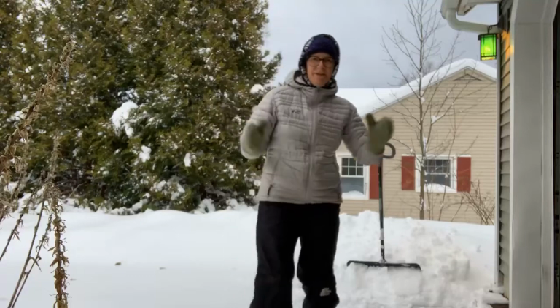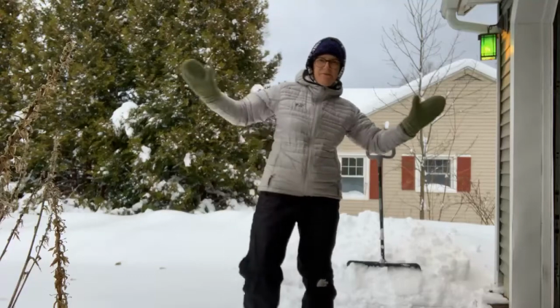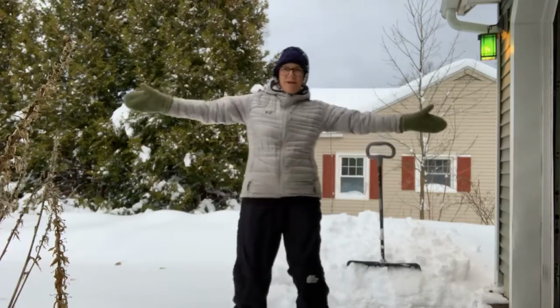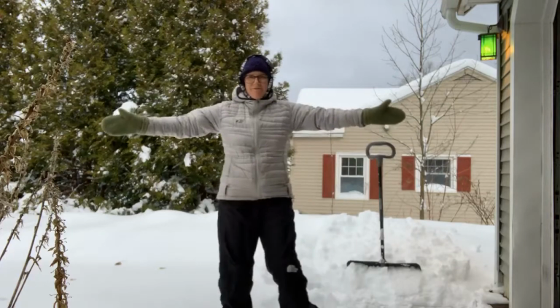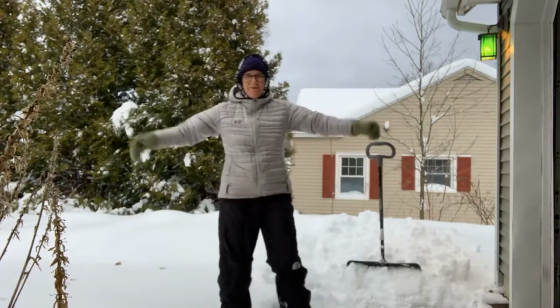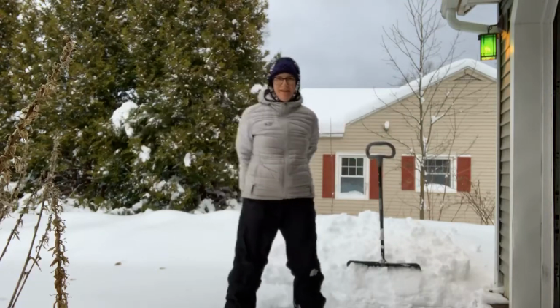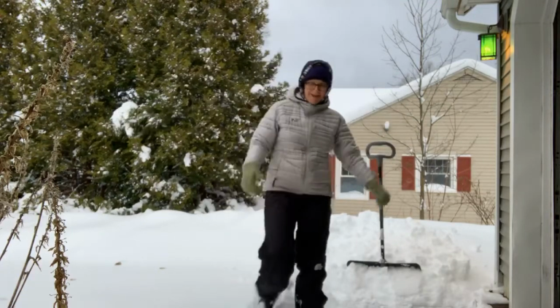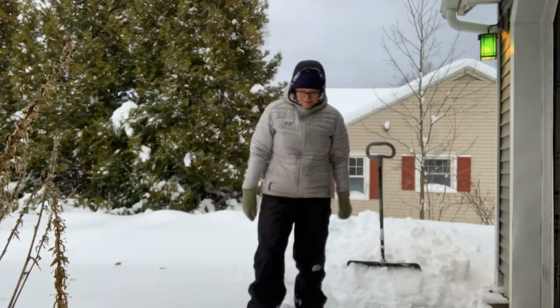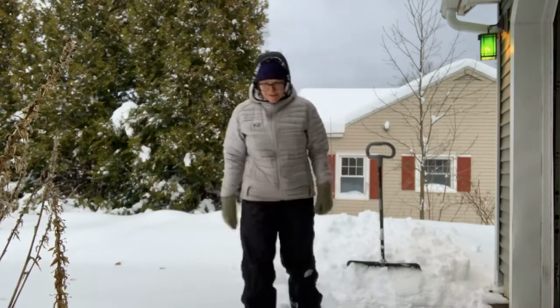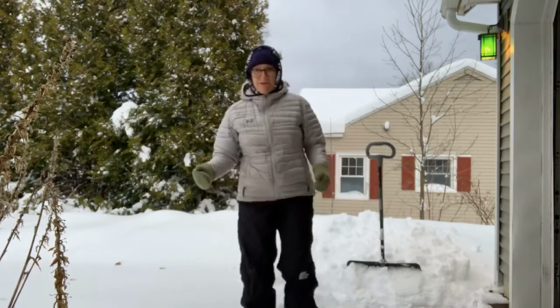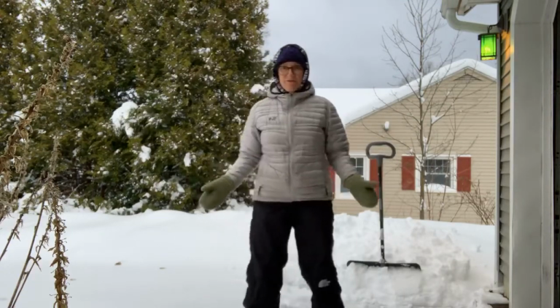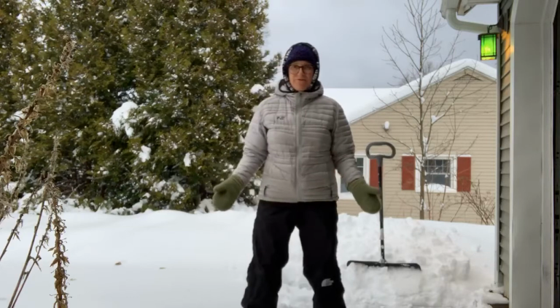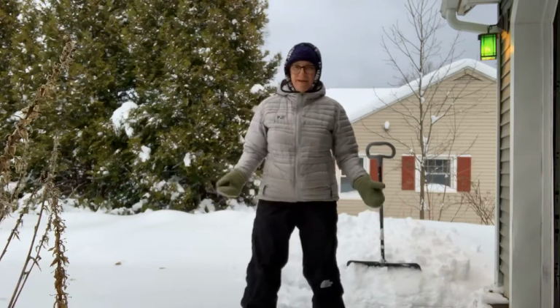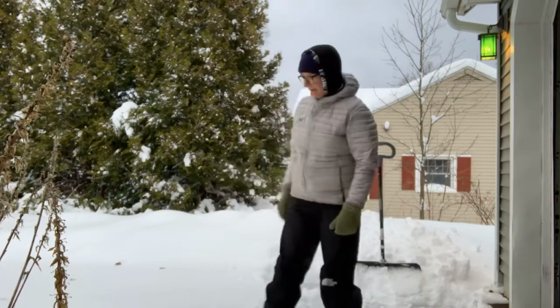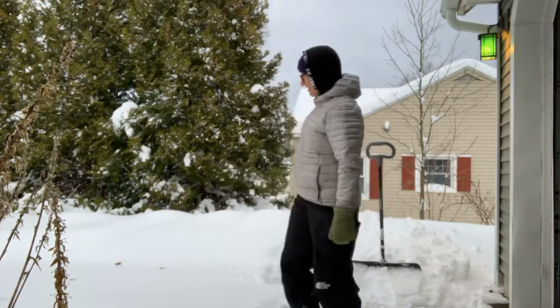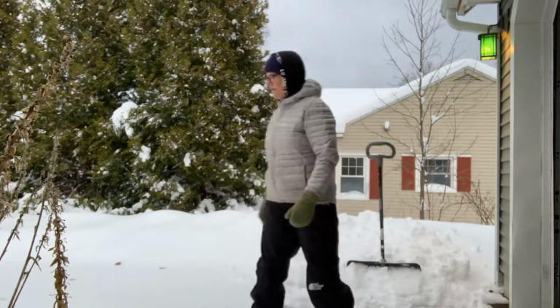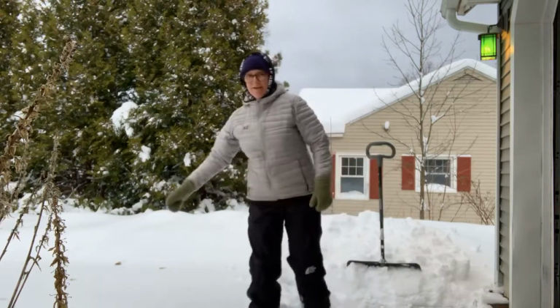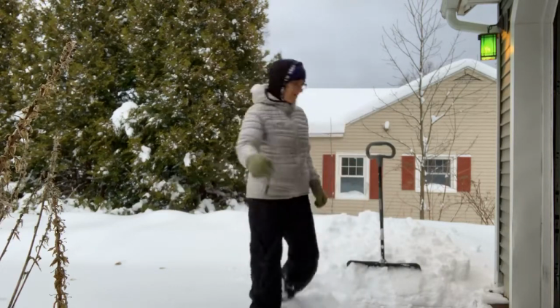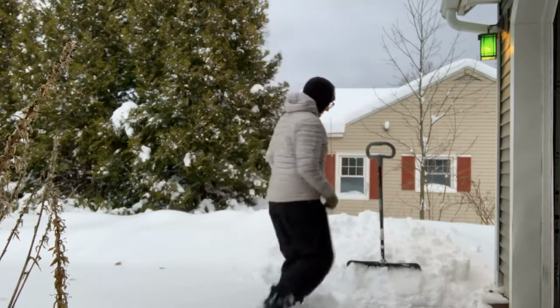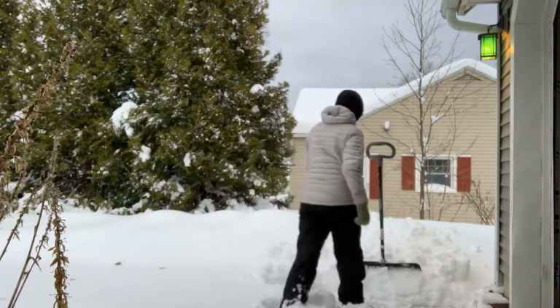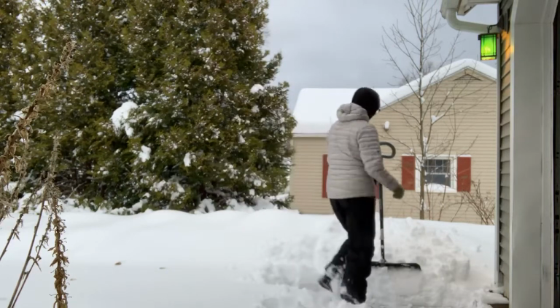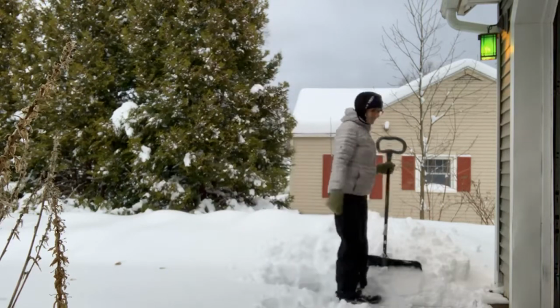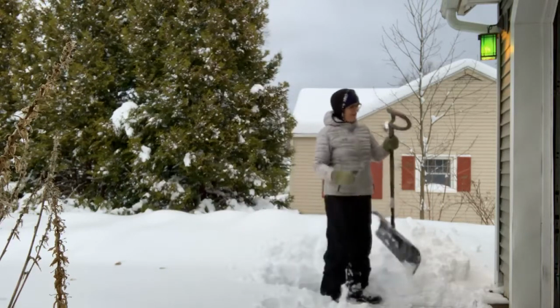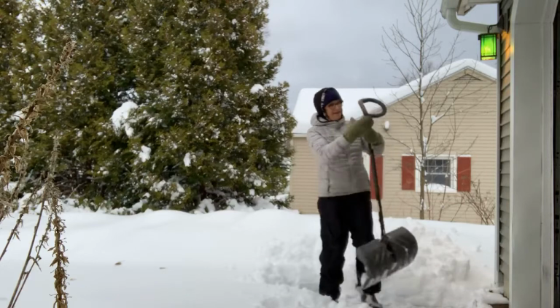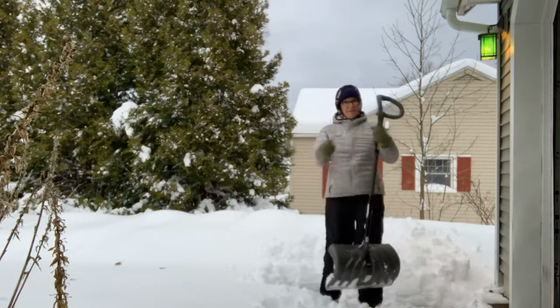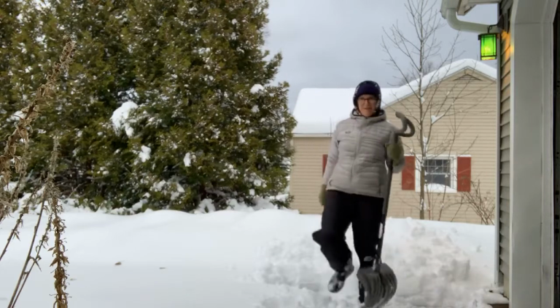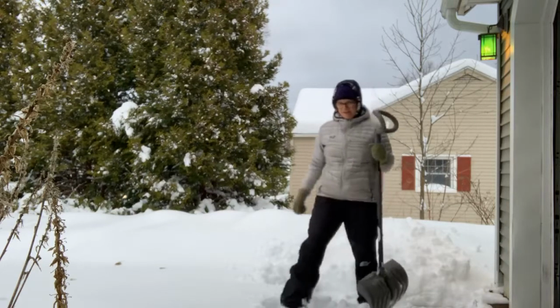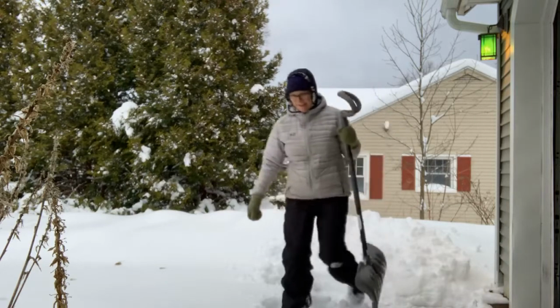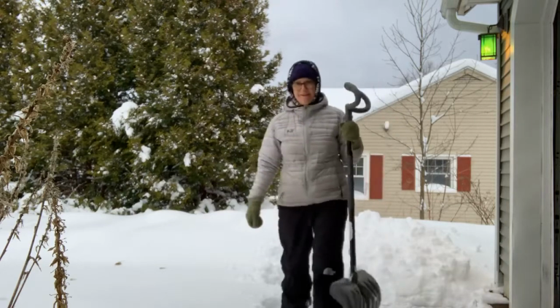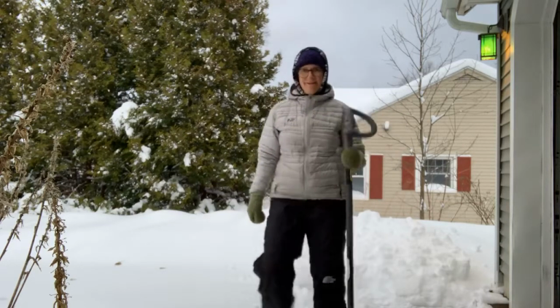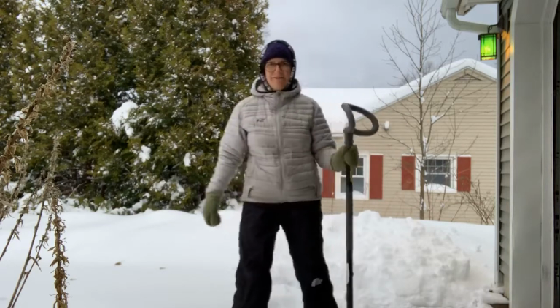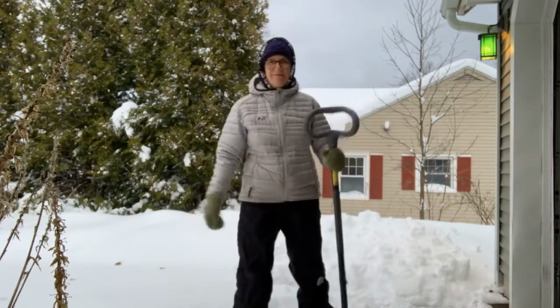Good morning from Williamstown. The weather reports were right — we got a ton of snow. Luckily we came on here and shoveled a little bit last night. So we did 7 inches last night and there's another 7 inches this morning.